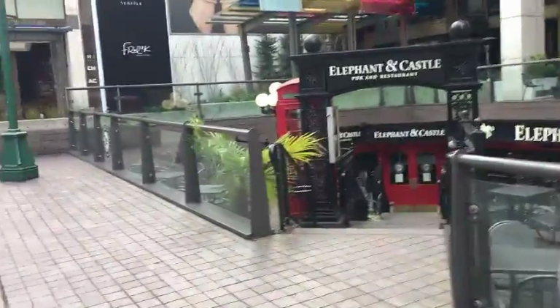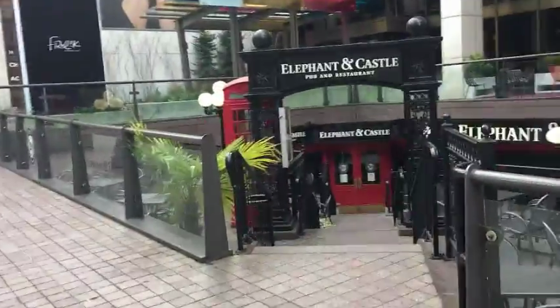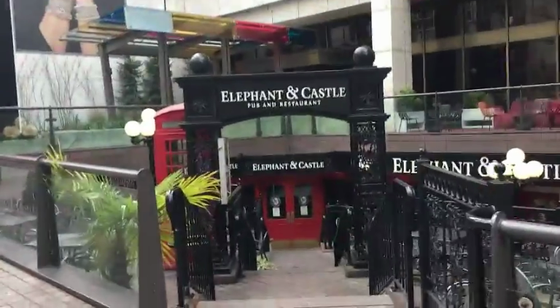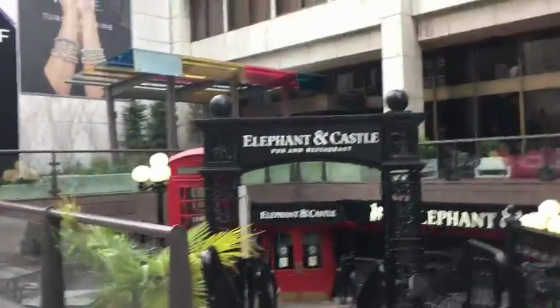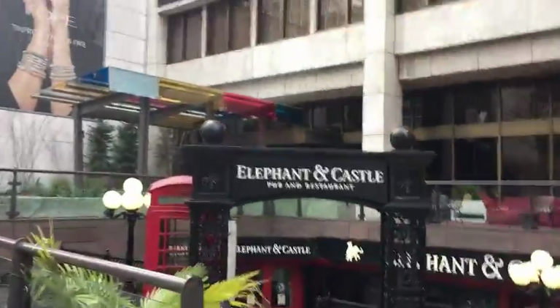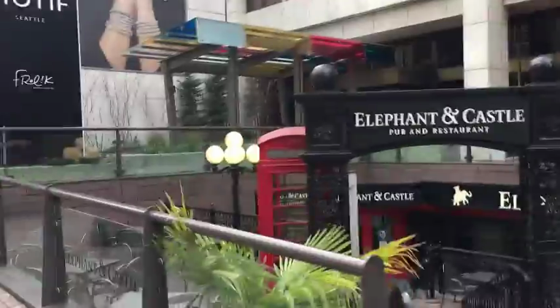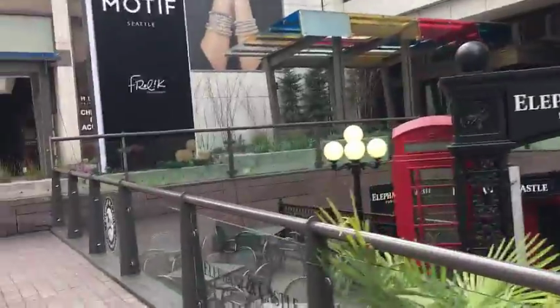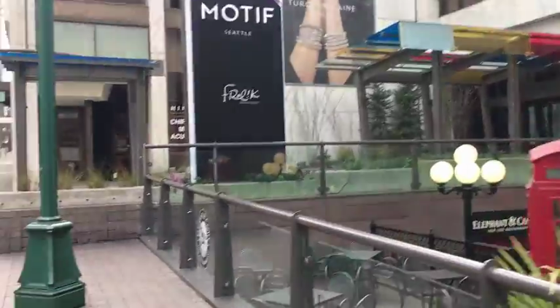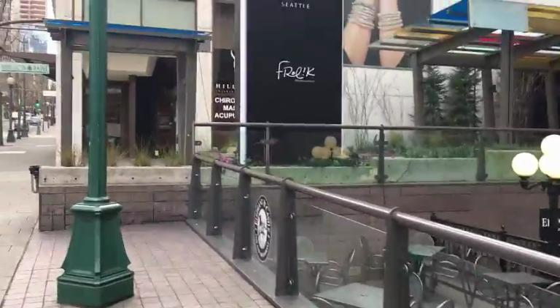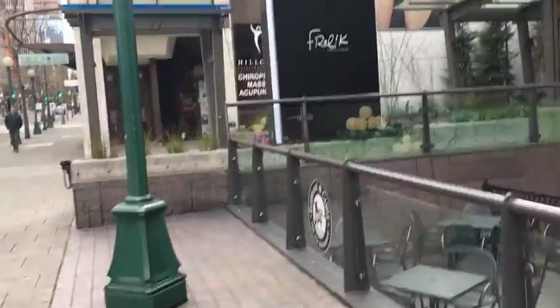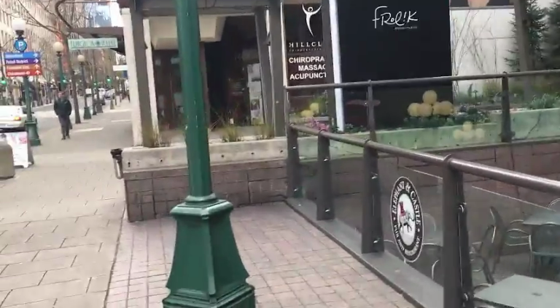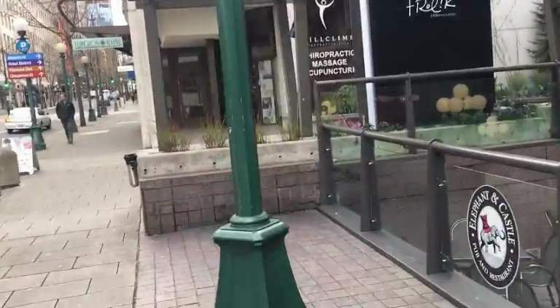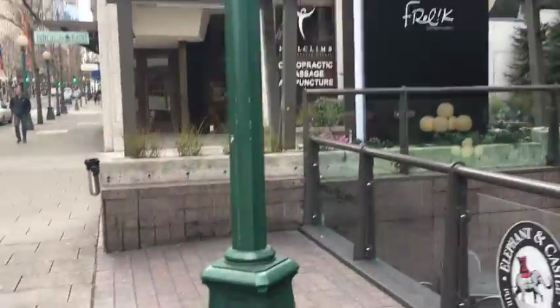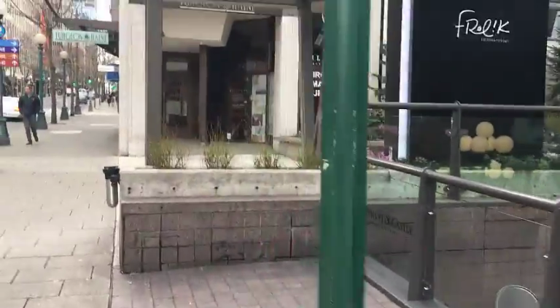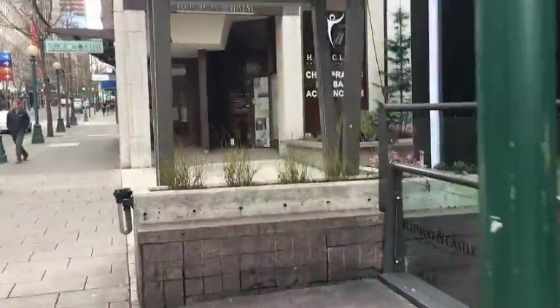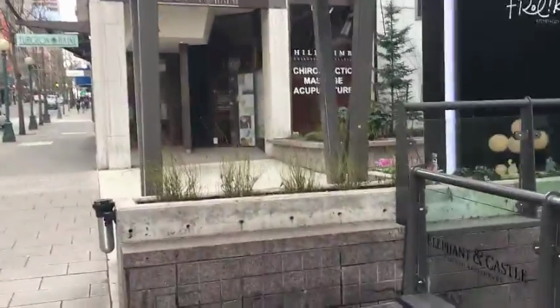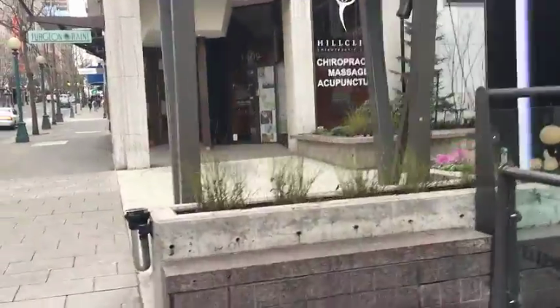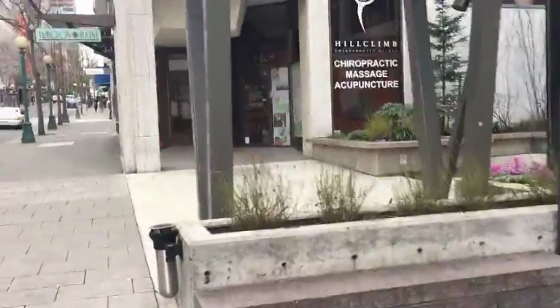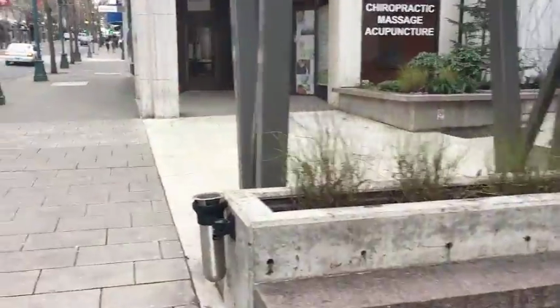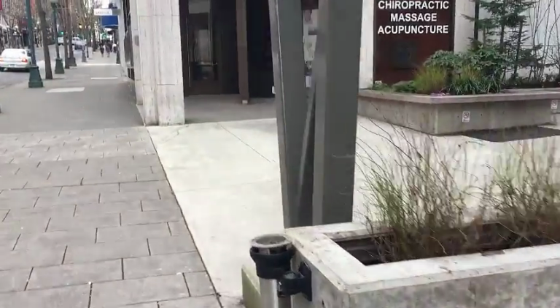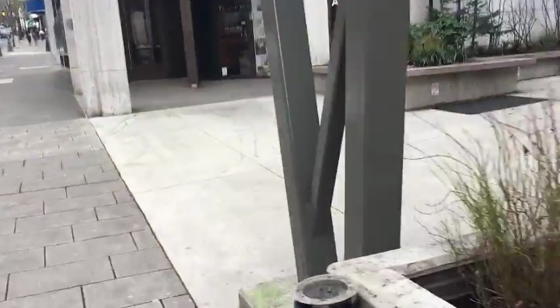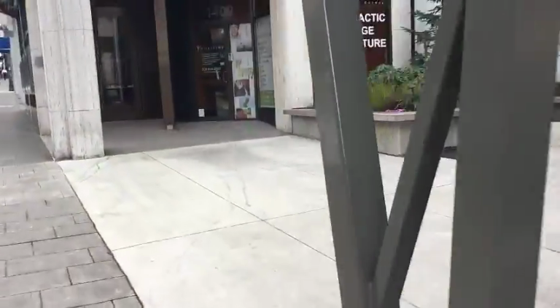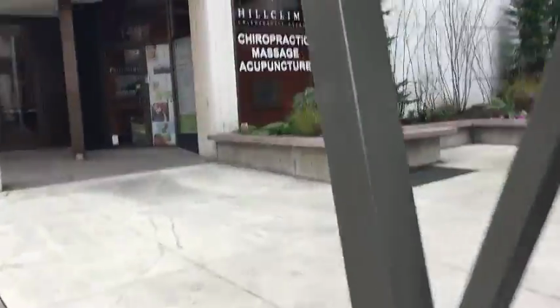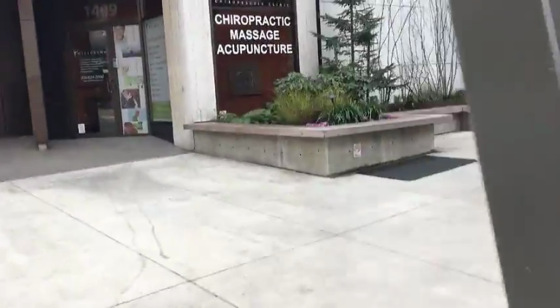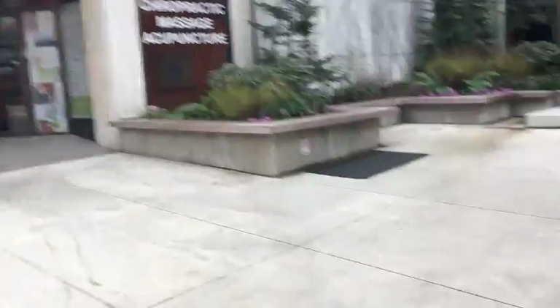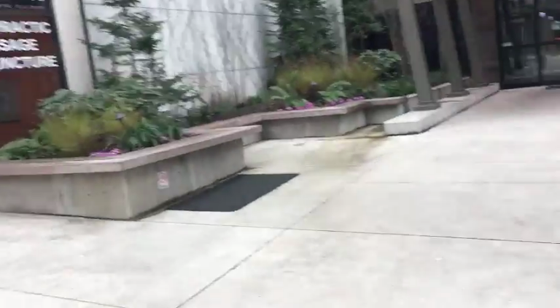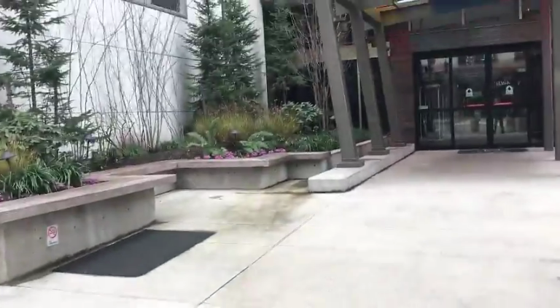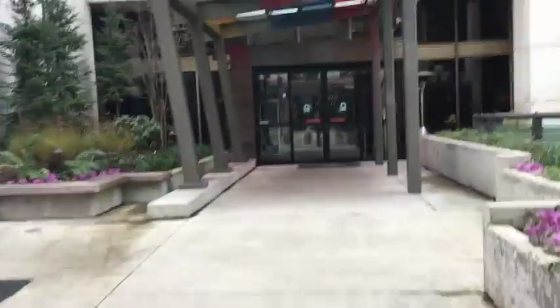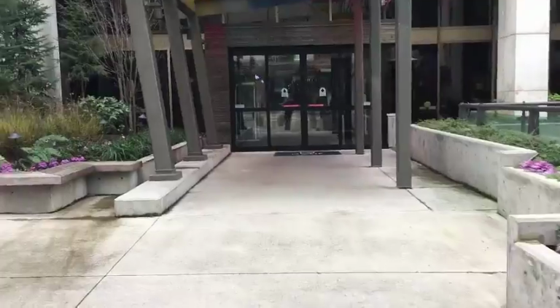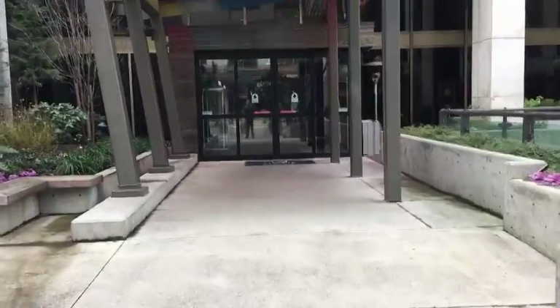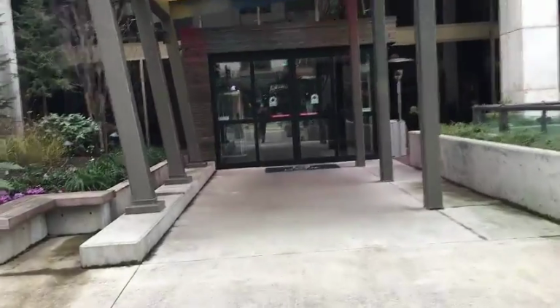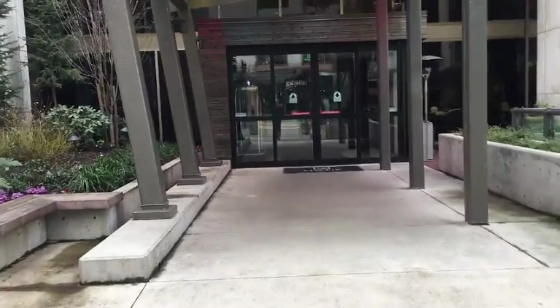Elephant Castle pub down below, and this is the entrance which is going to take you right into the event.